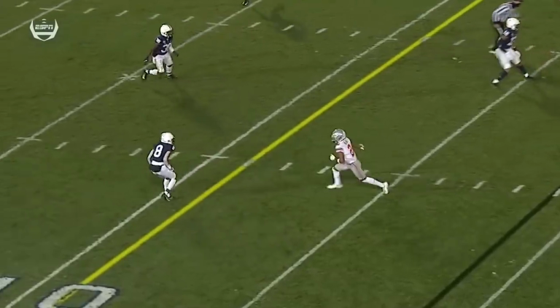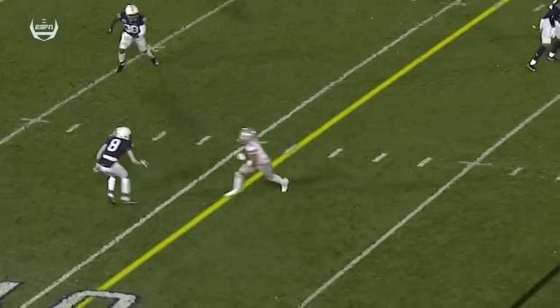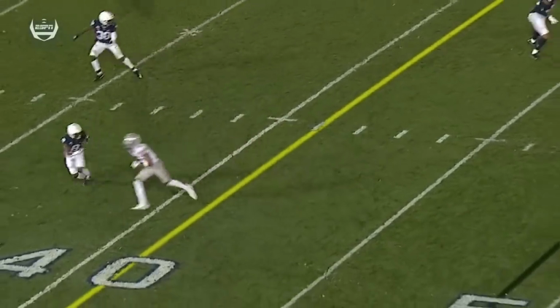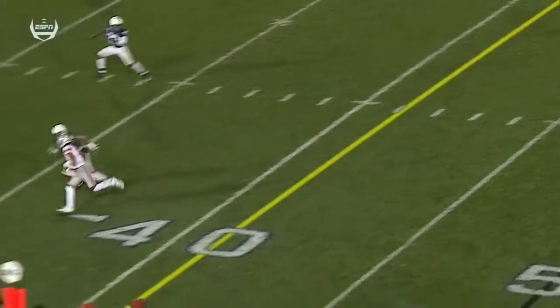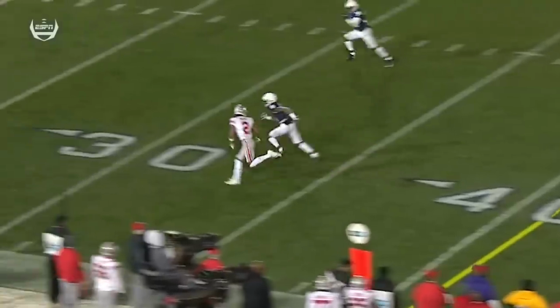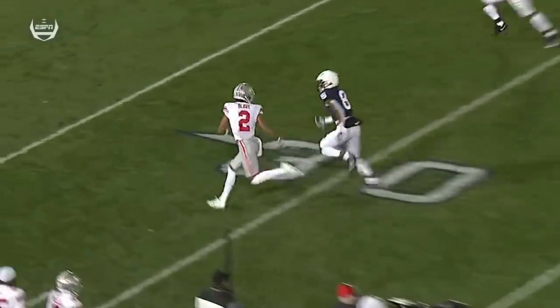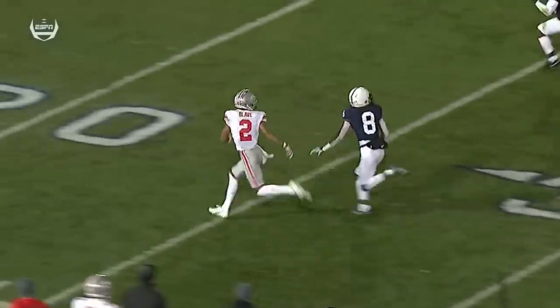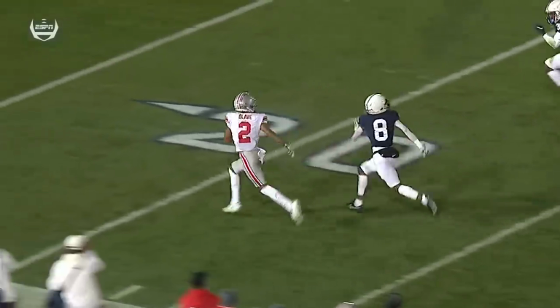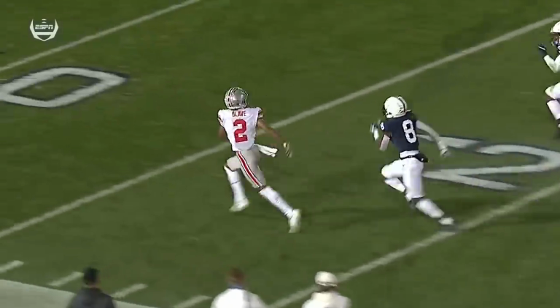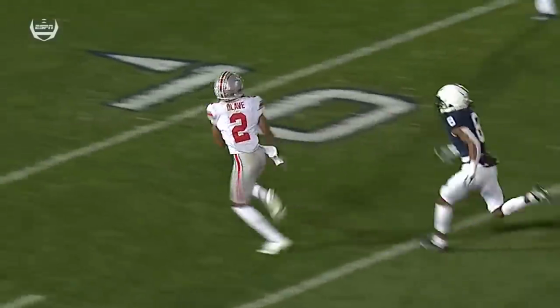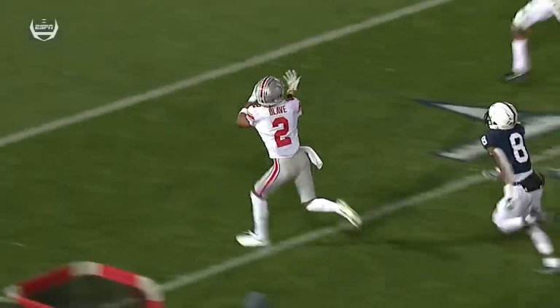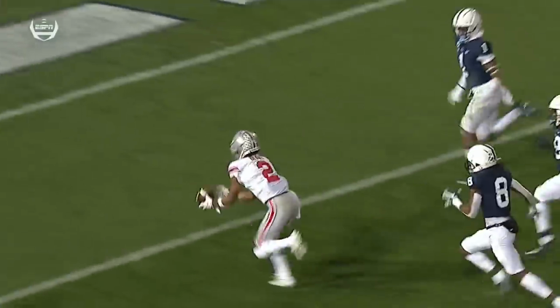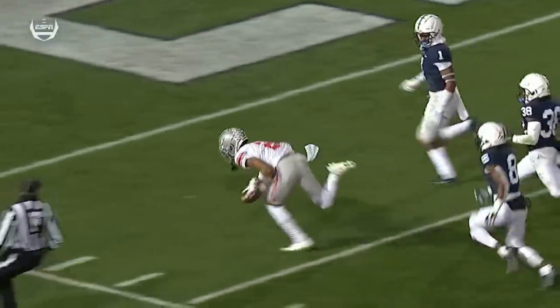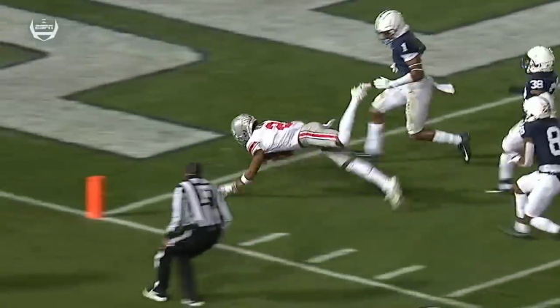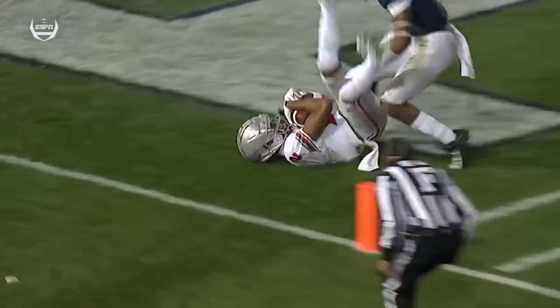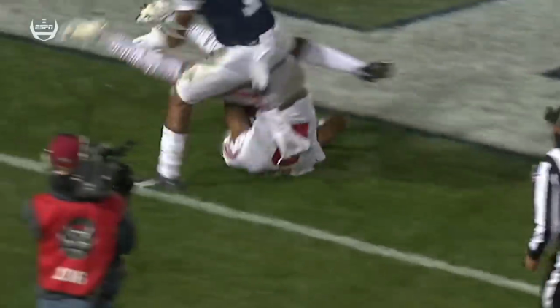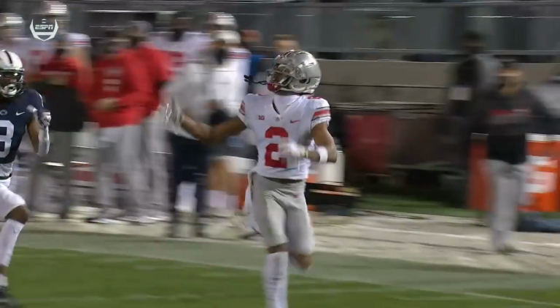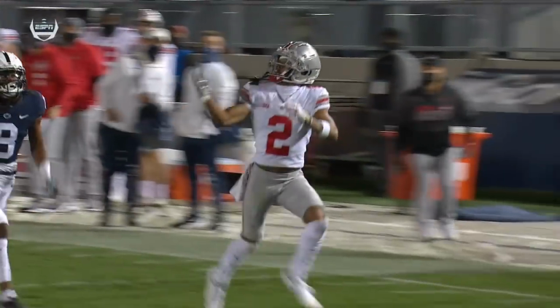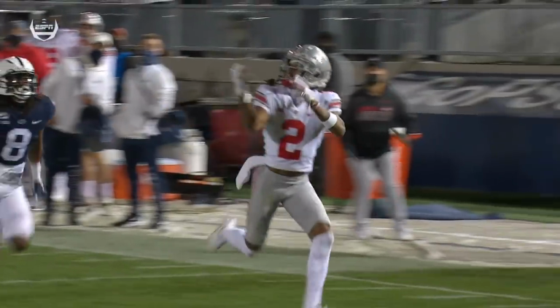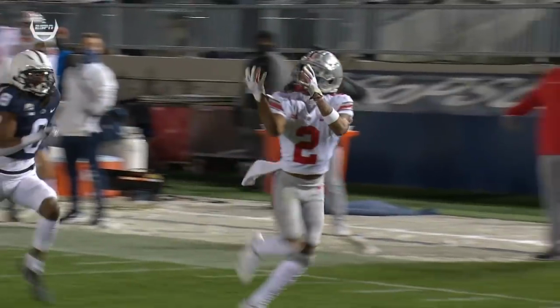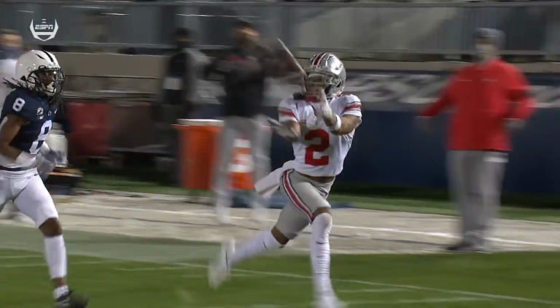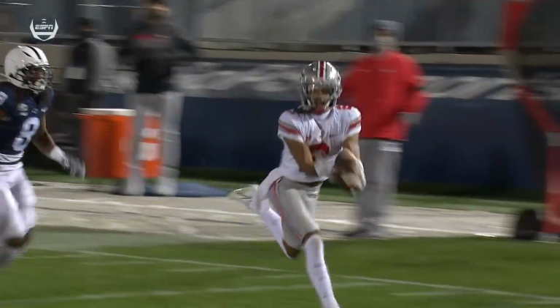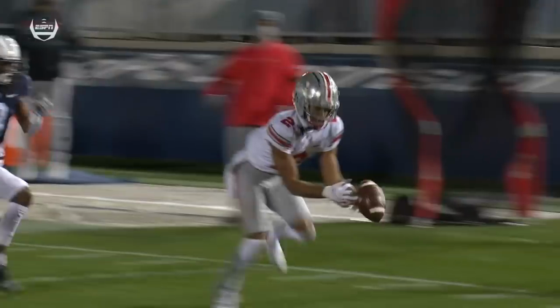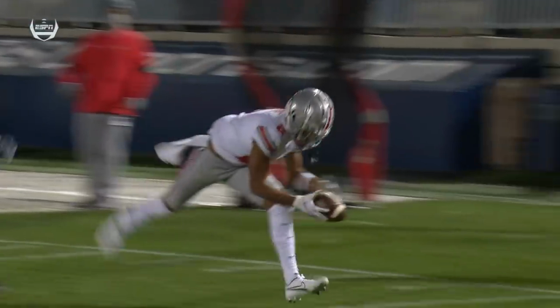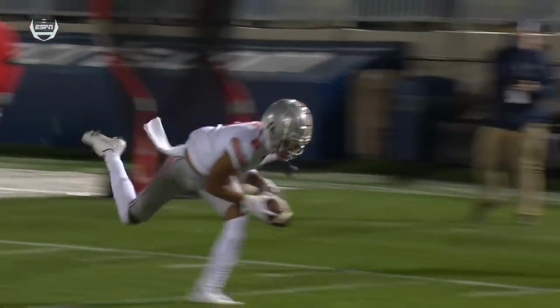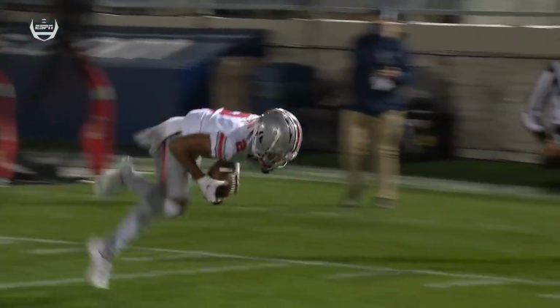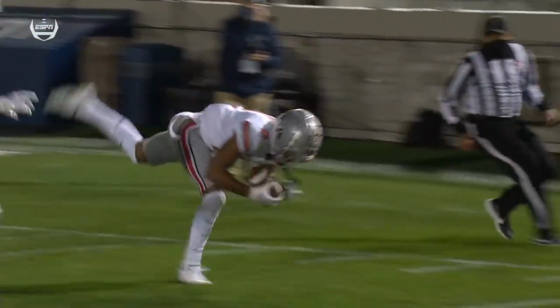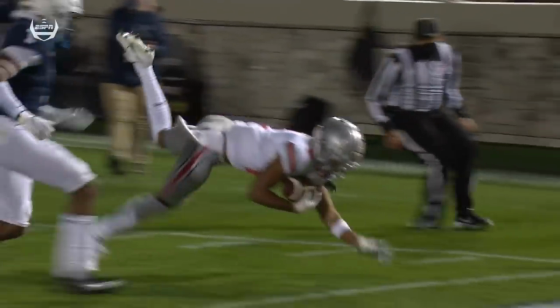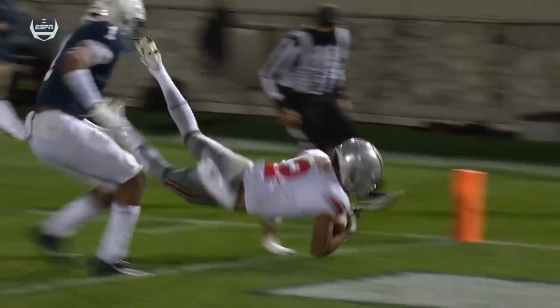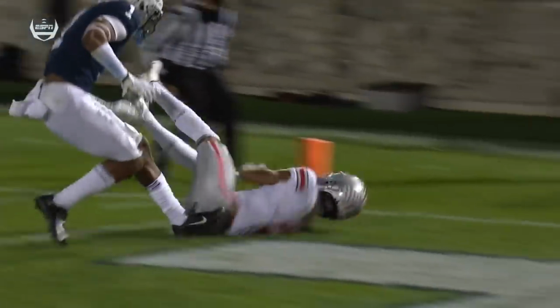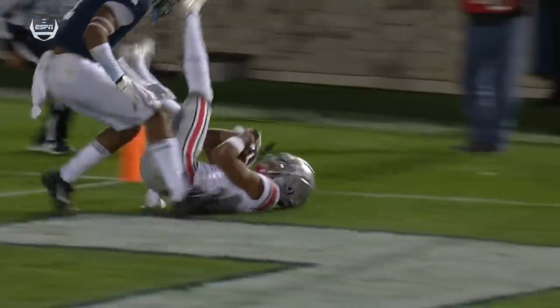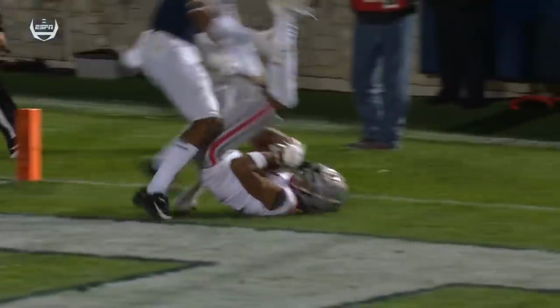You go after the corner — who just came in for Joey Porter? Let's go after Marquise Wilson, number eight, the sophomore who's been out there for about two plays. That's how you attack a vulnerability. And I'm not saying that Wilson's not a great player. That's a great catch again by Olave.